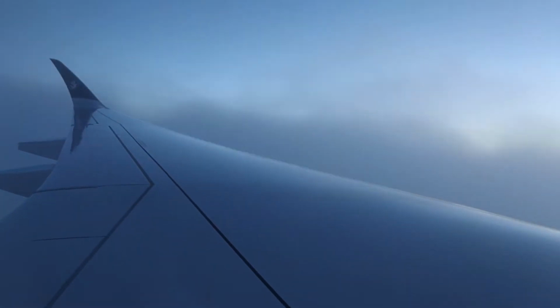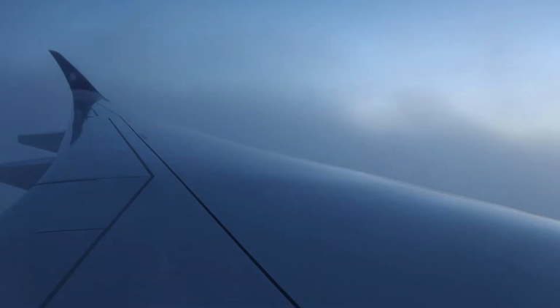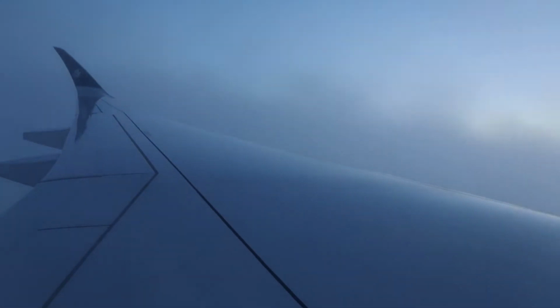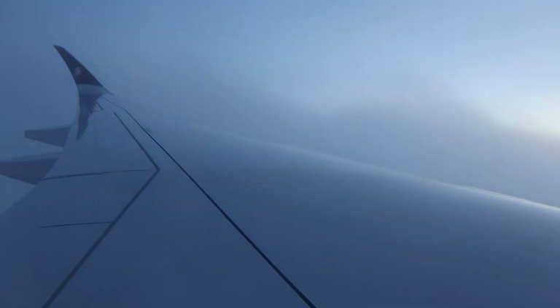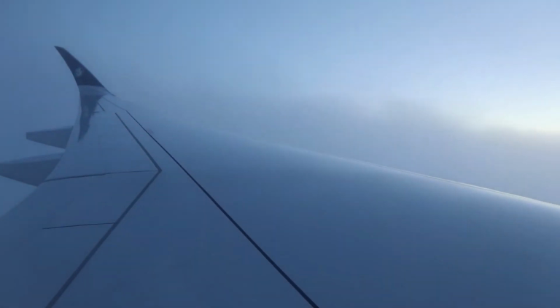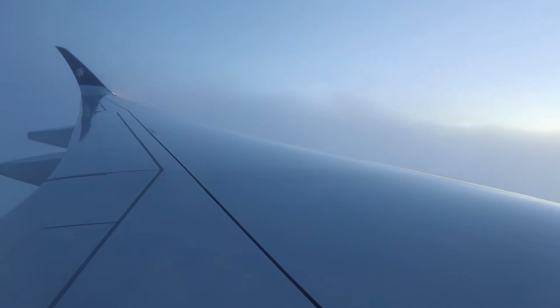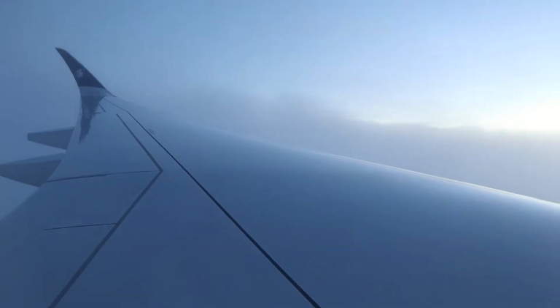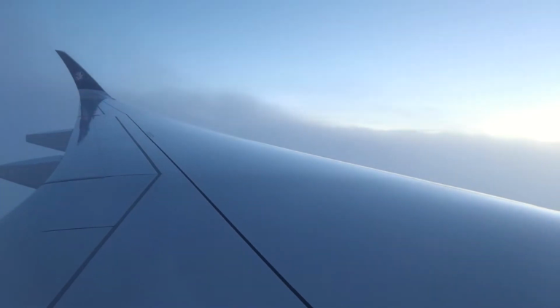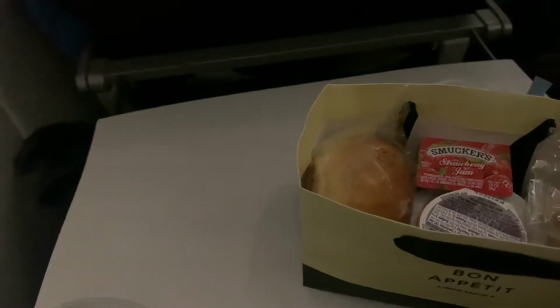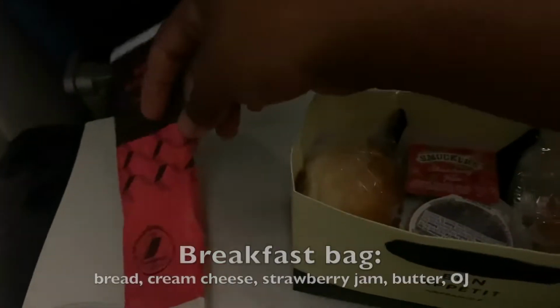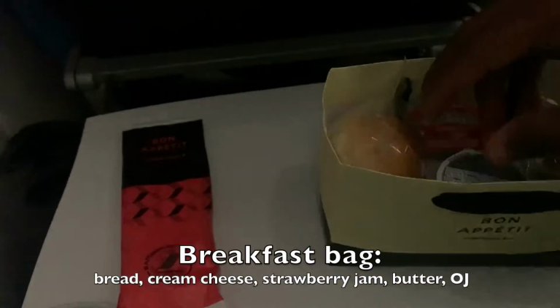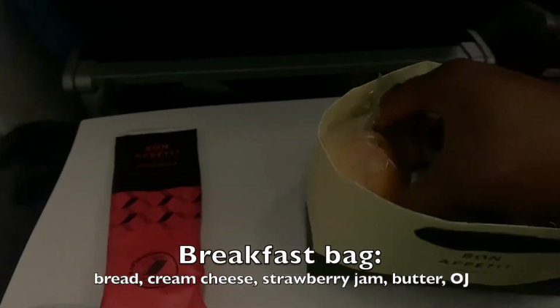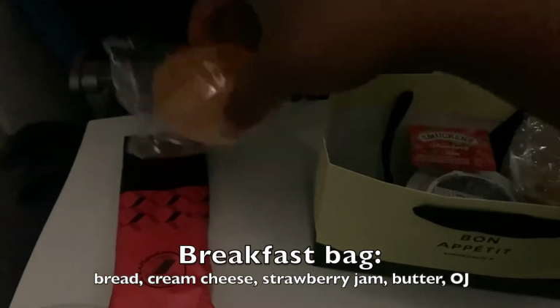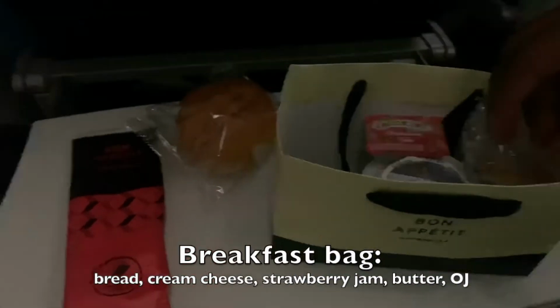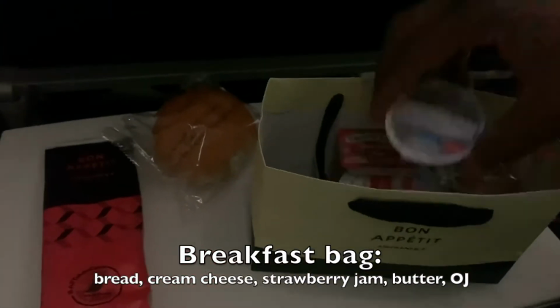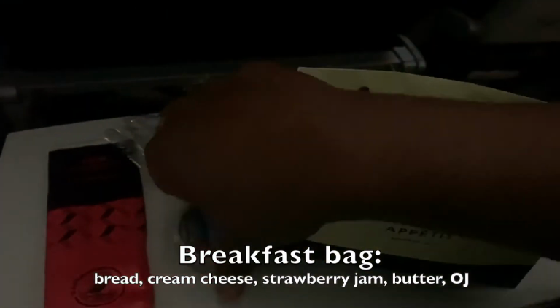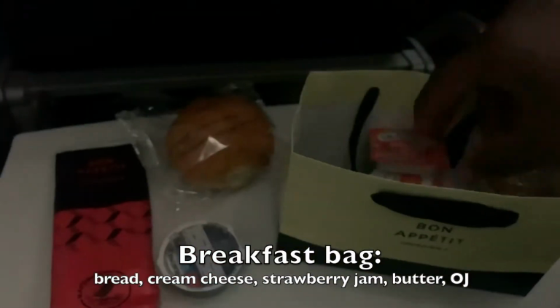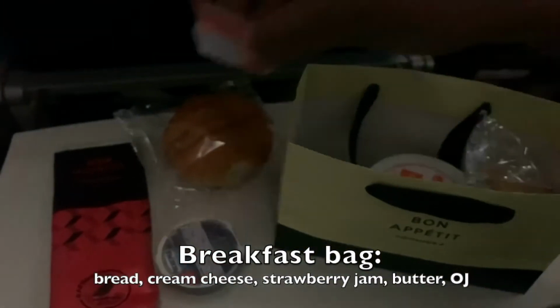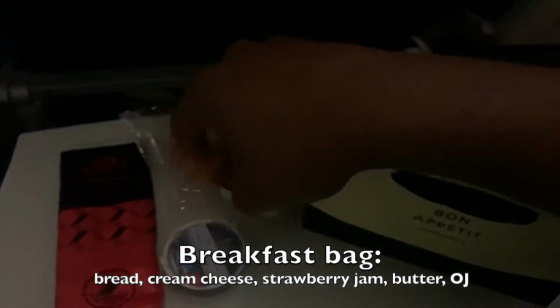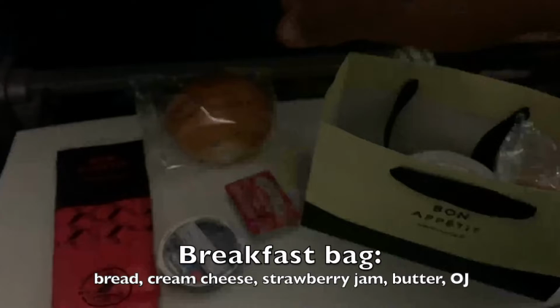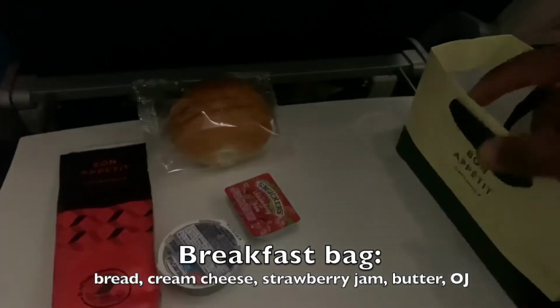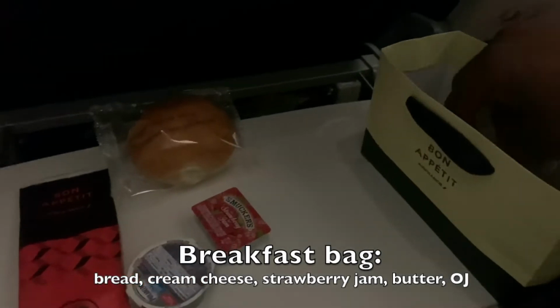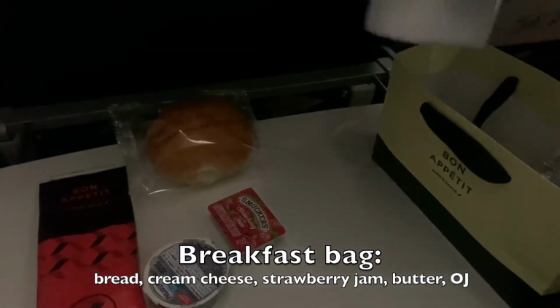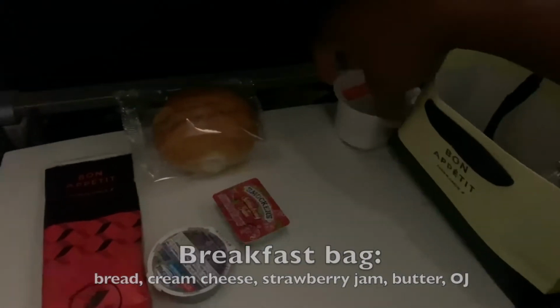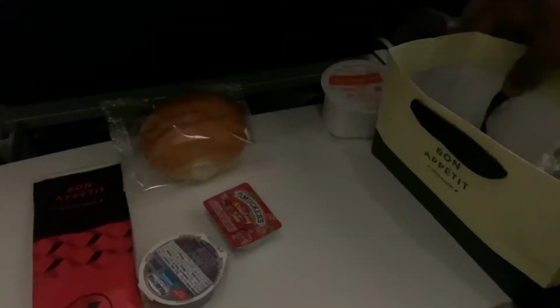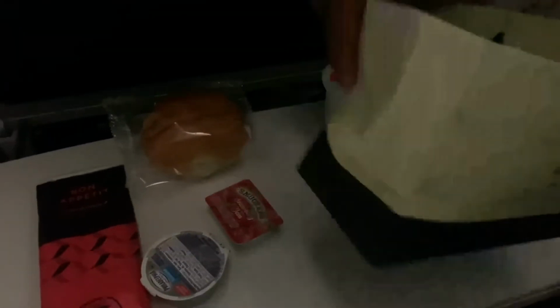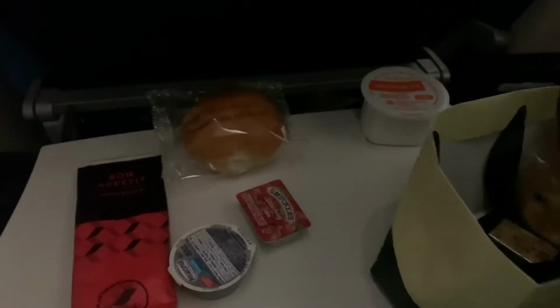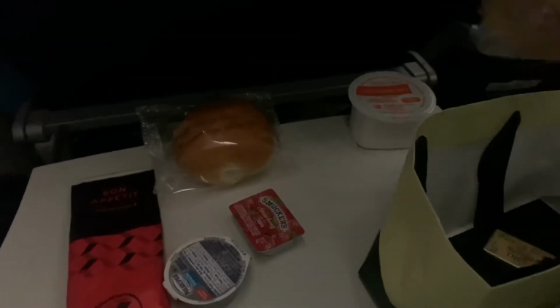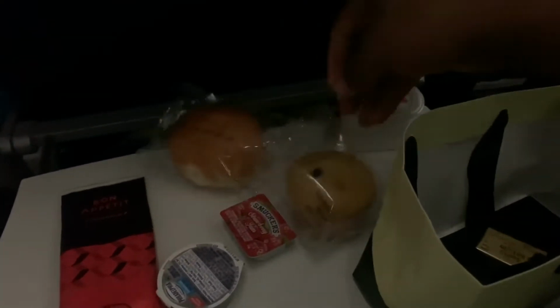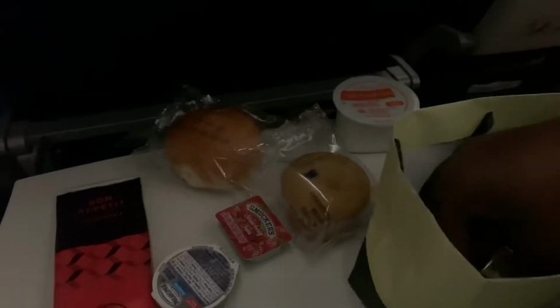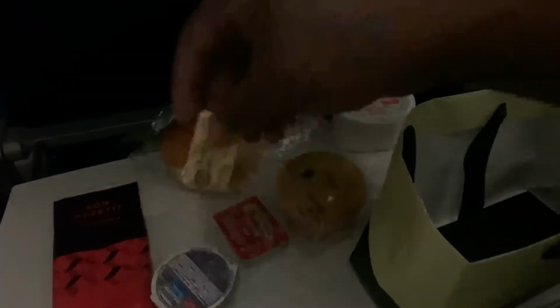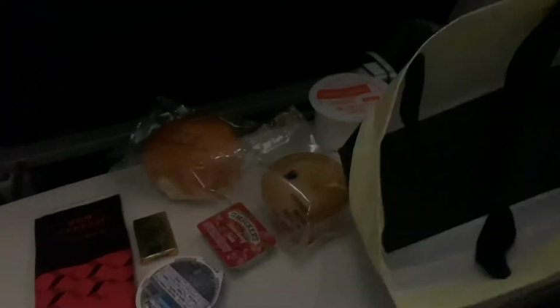An hour and a half before landing, the crew handed out a breakfast bag which included bread, cream cheese, strawberry jam, and orange juice. It's not just that, but the presentation is something to remember.